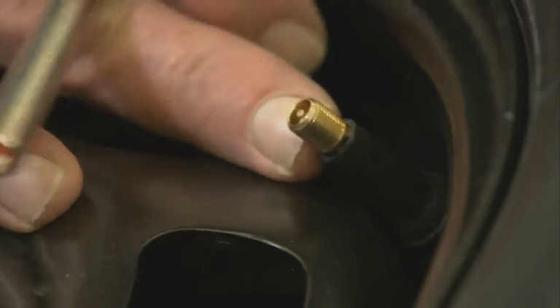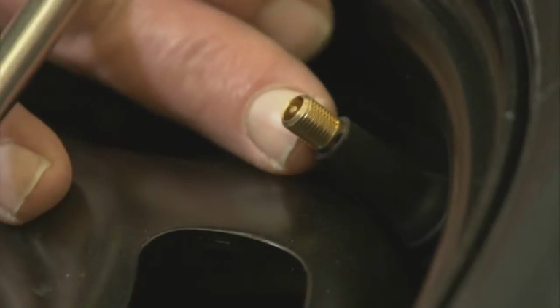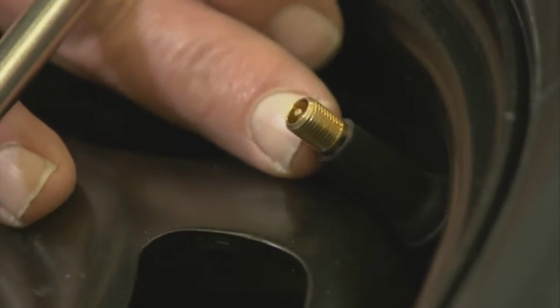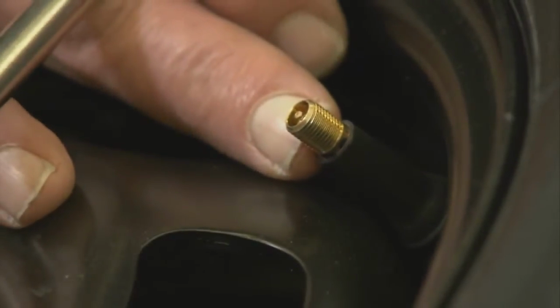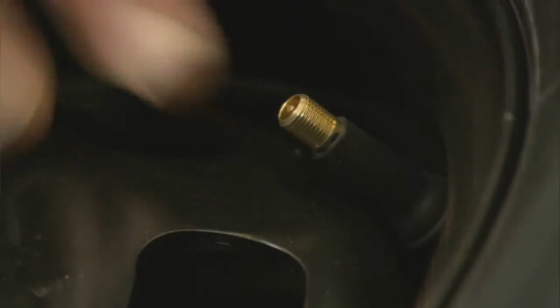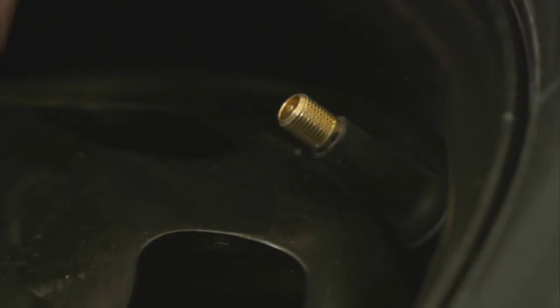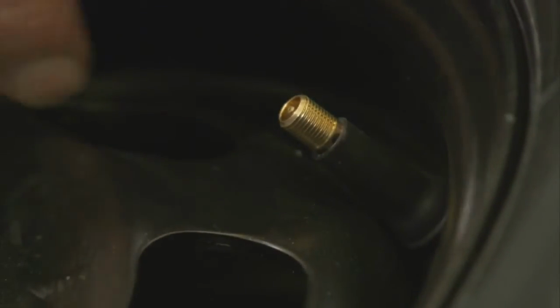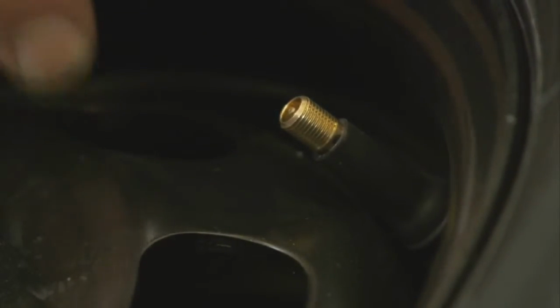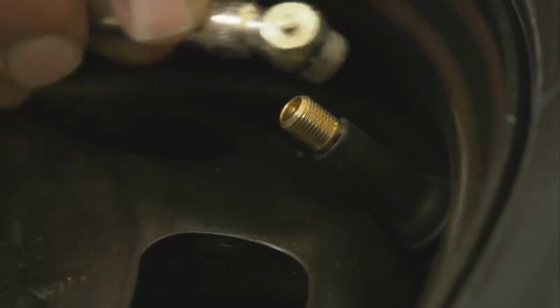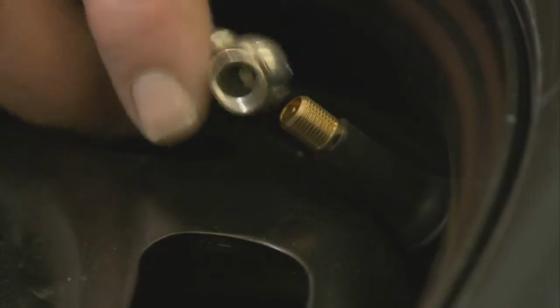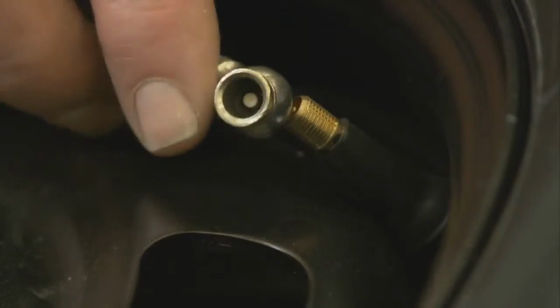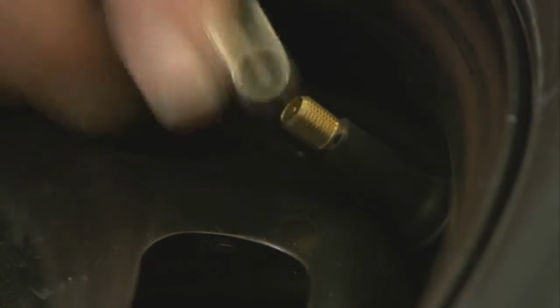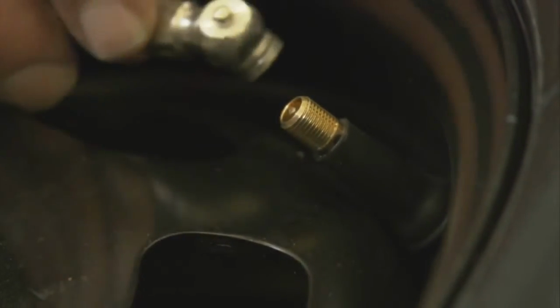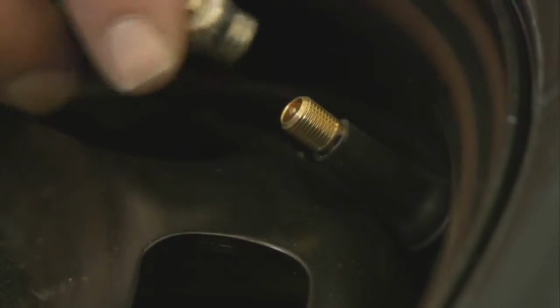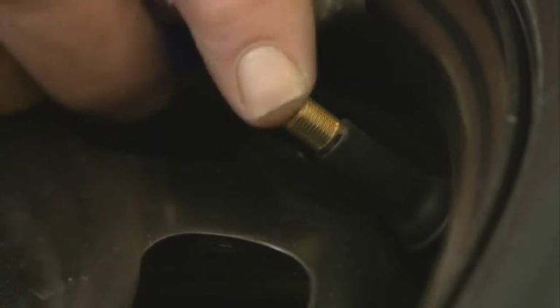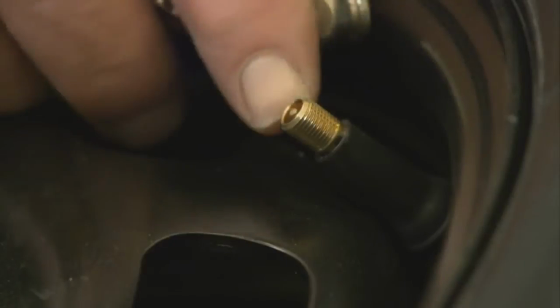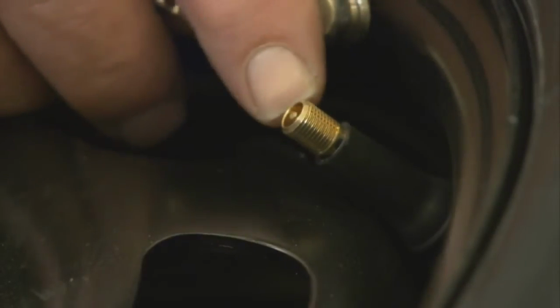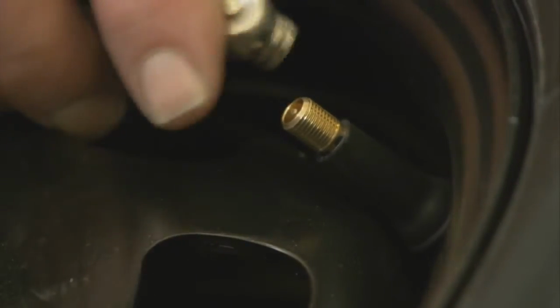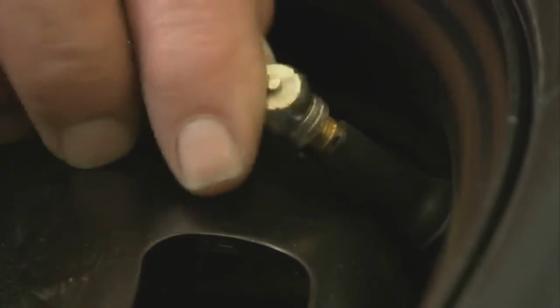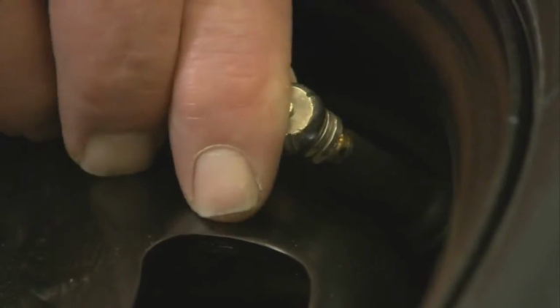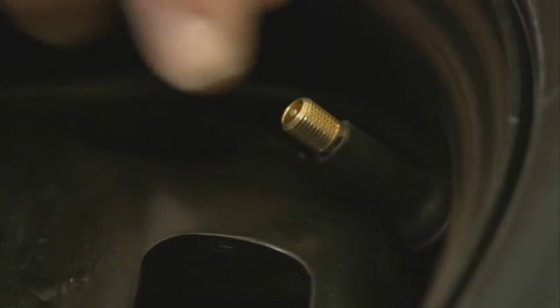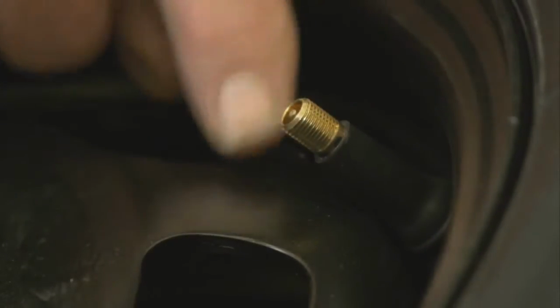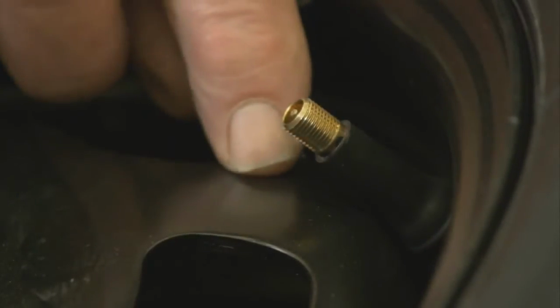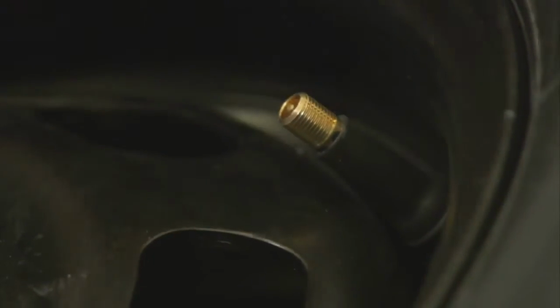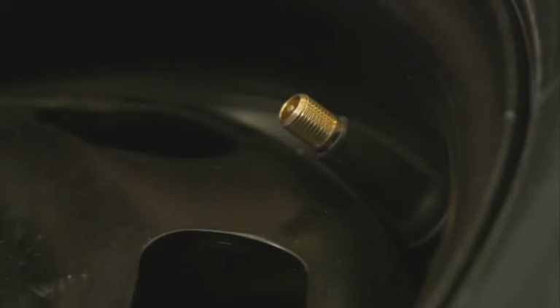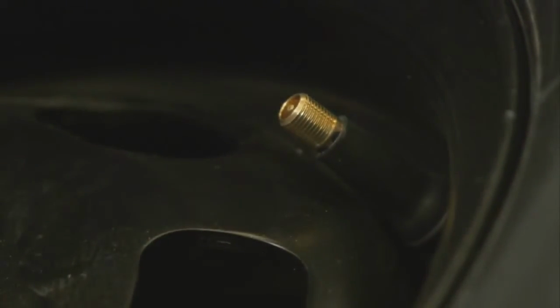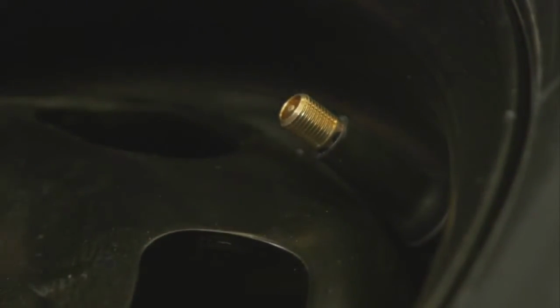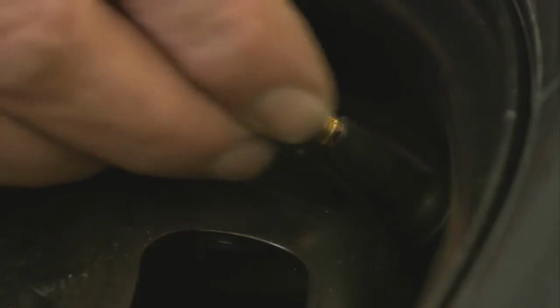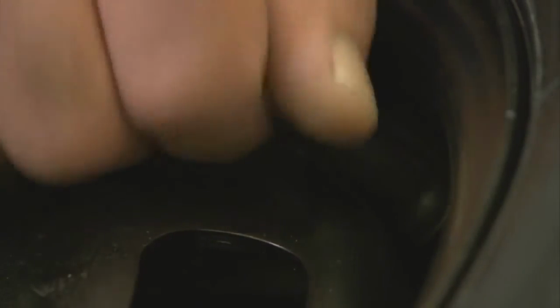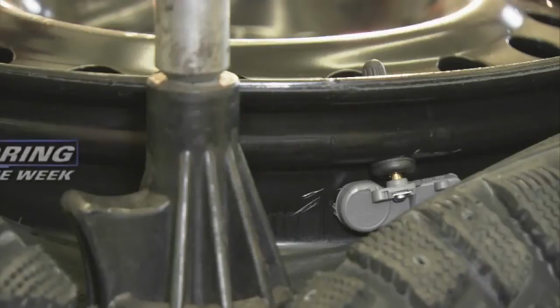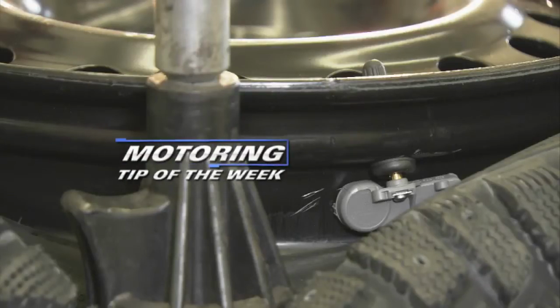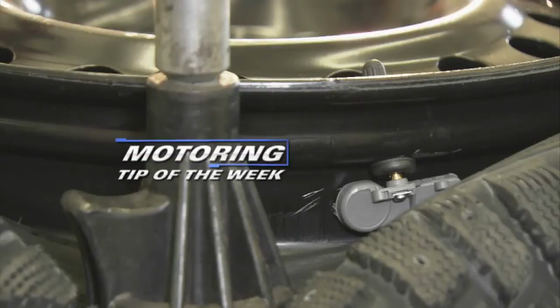Anytime you do a tire pressure check on any vehicle, you should use the little nib on the tire pressure gauge to just blip a little bit of air out to clean the tip of the valve stem. Take your reading, and when you're finished, make sure that you replace the cap. That's your motoring tip of the week.